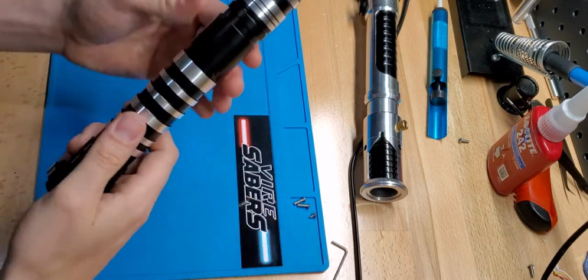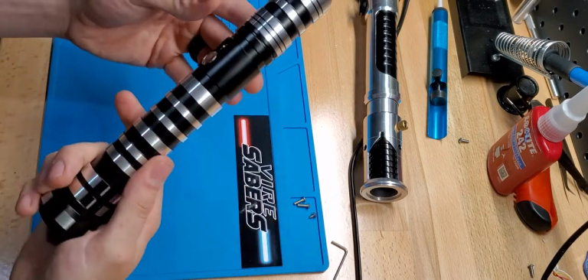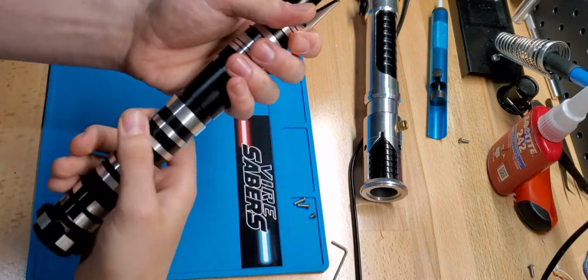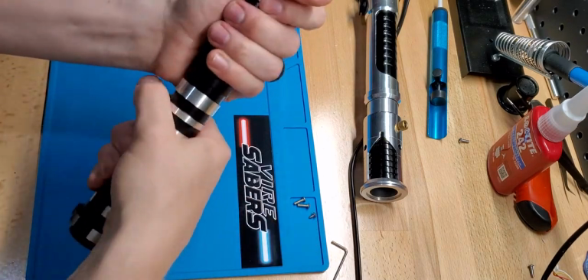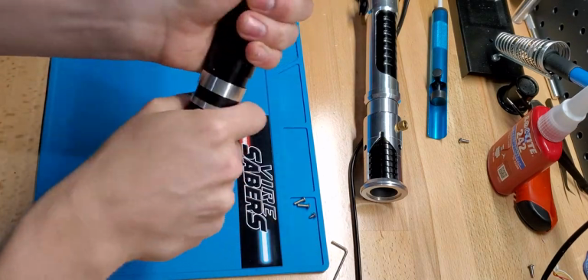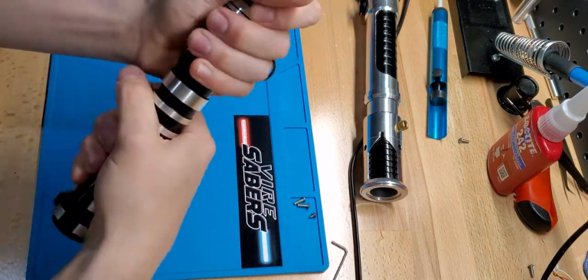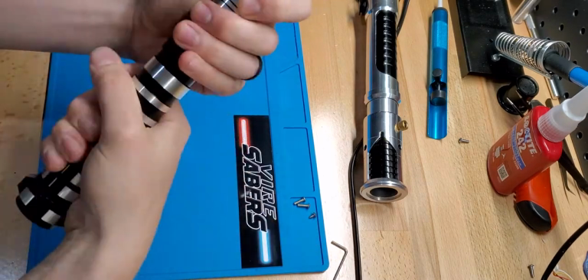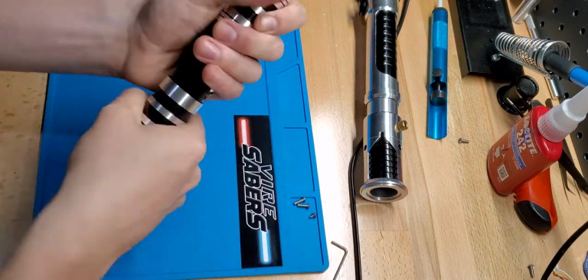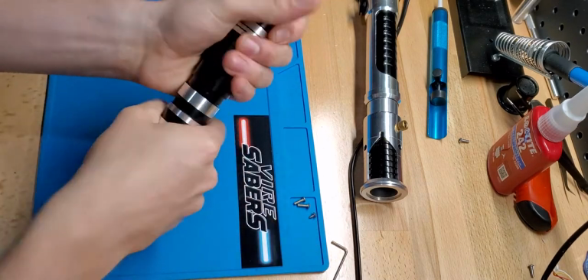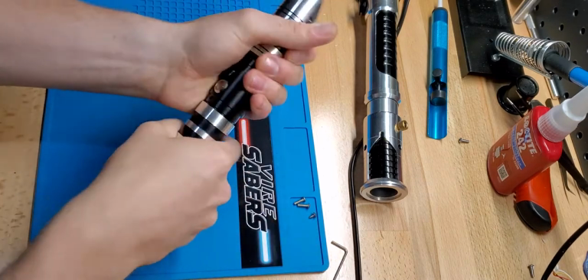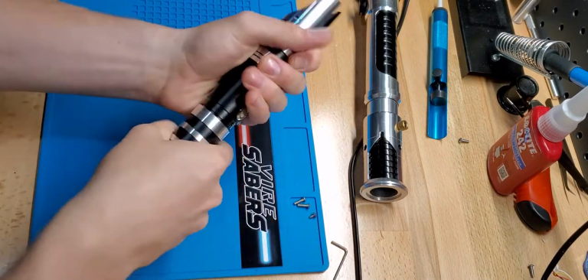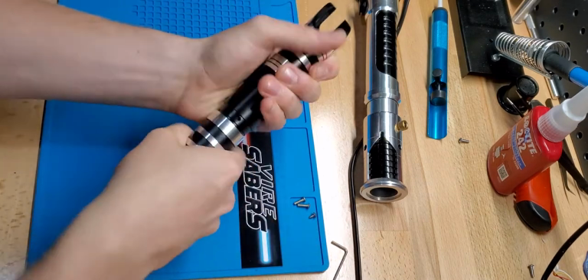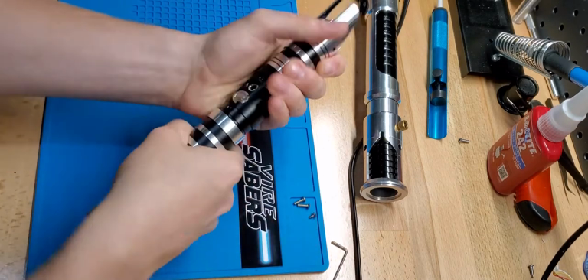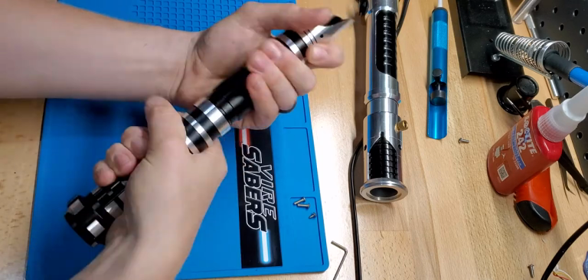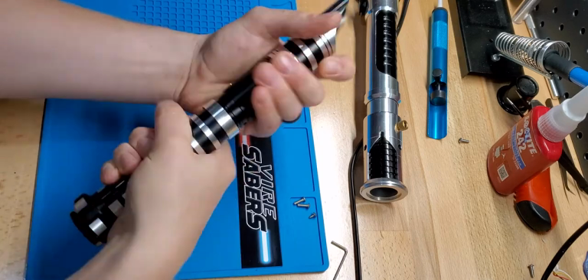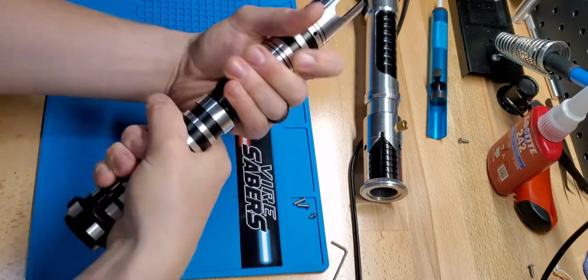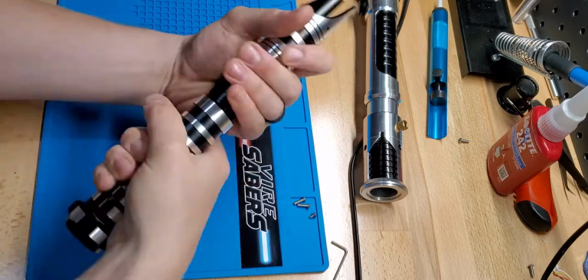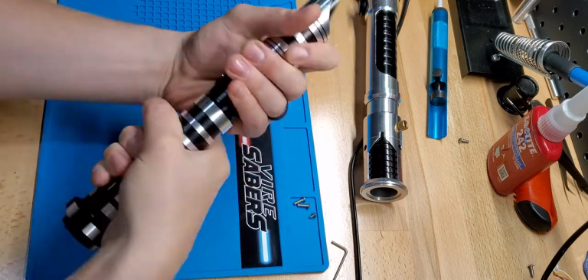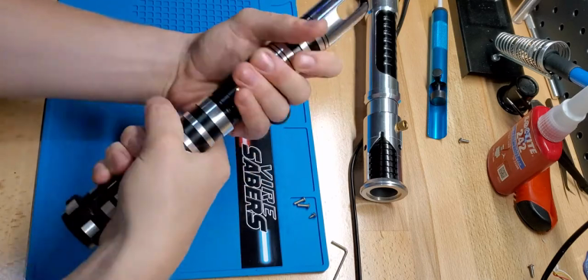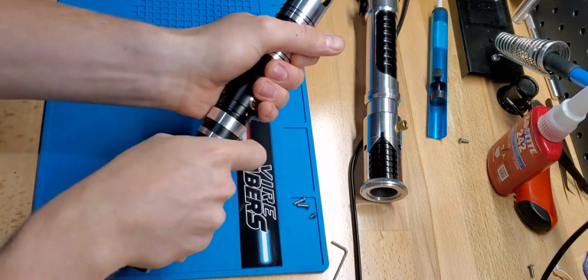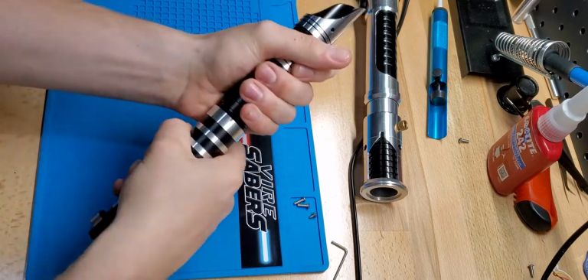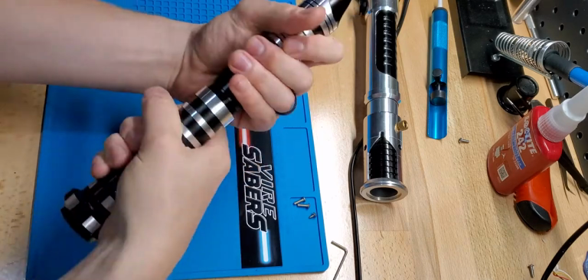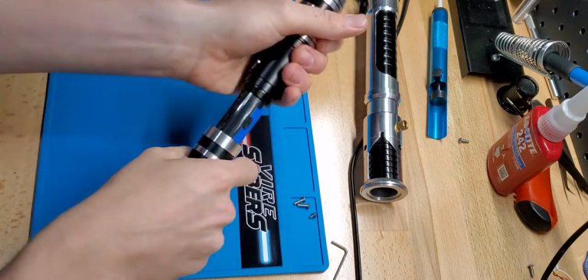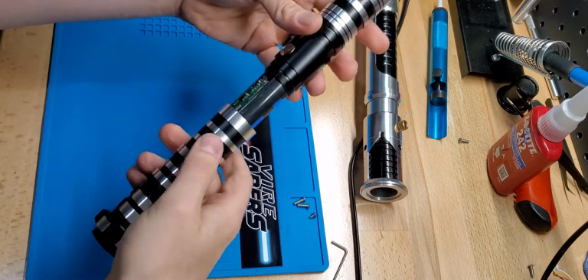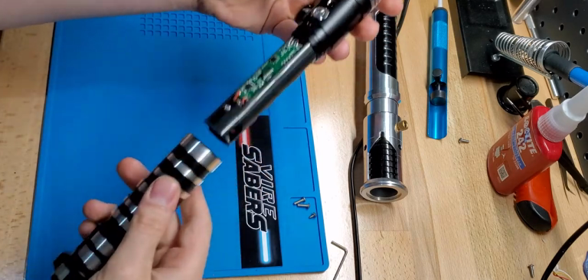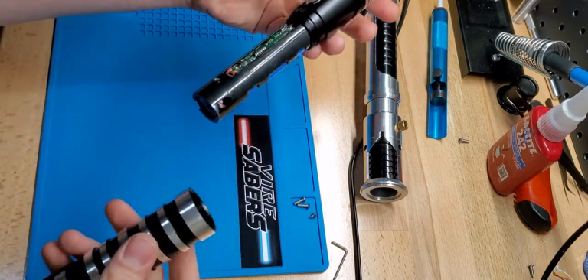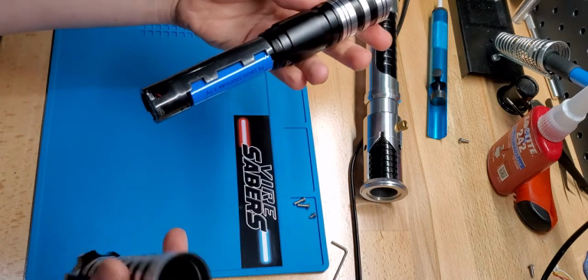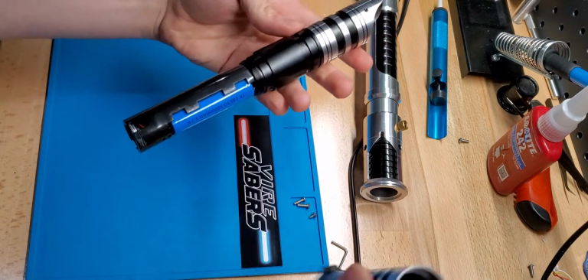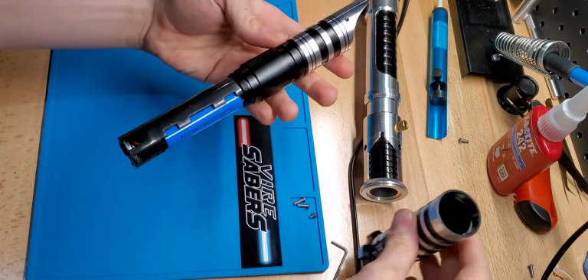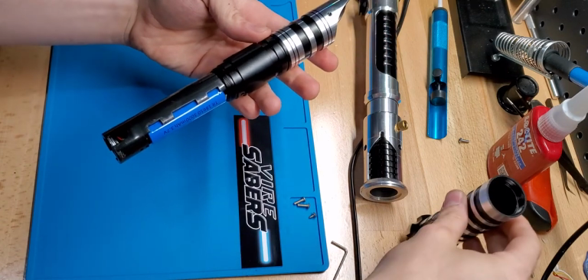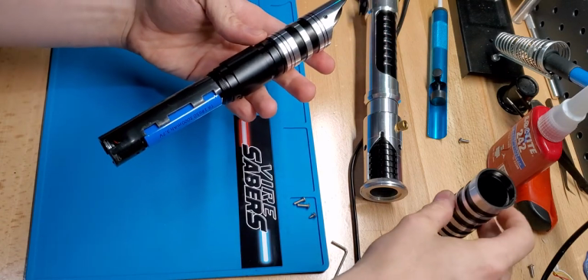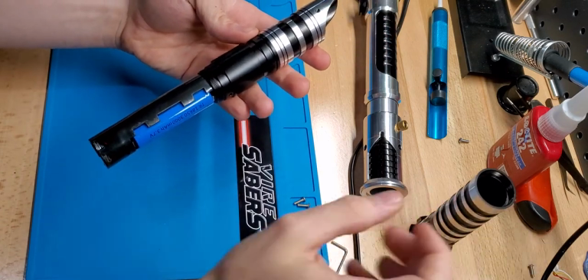Now we're just going to unscrew the handle. Just very carefully pull that off. Set that aside.